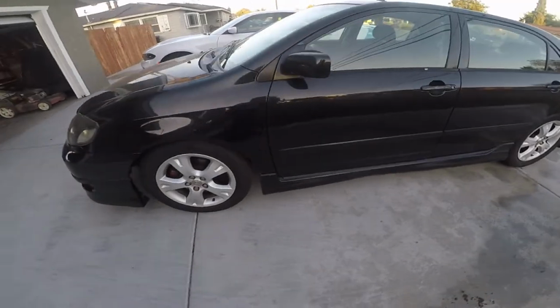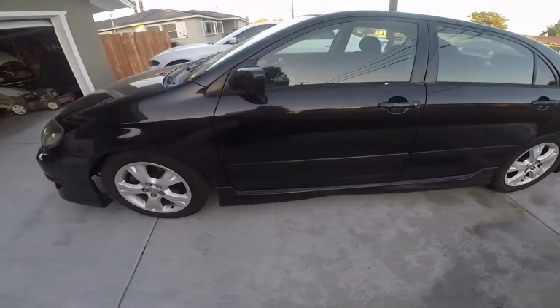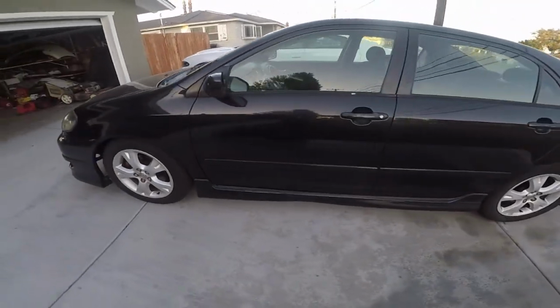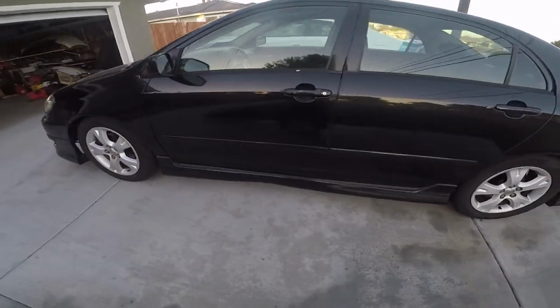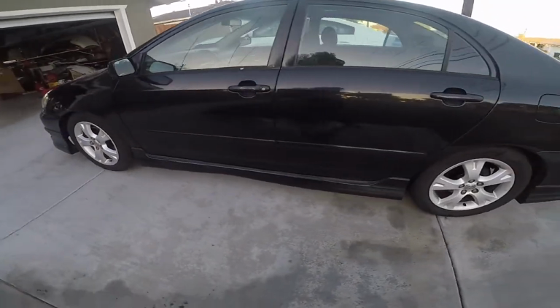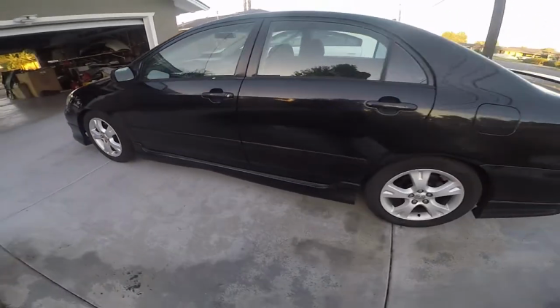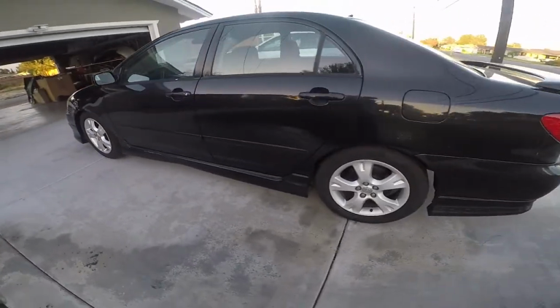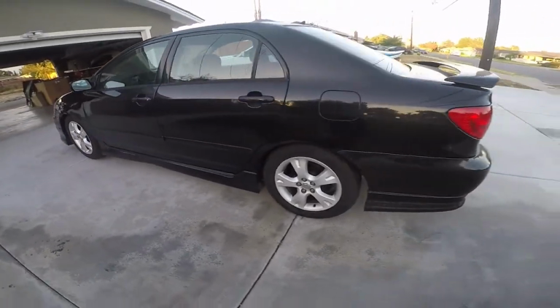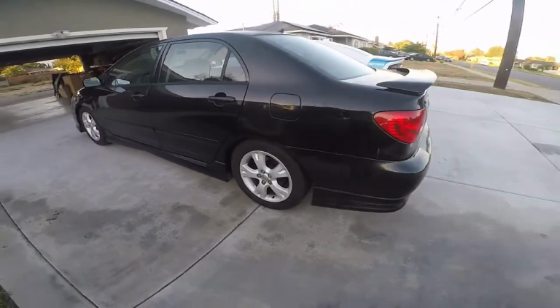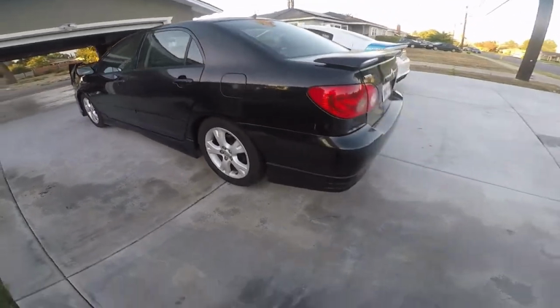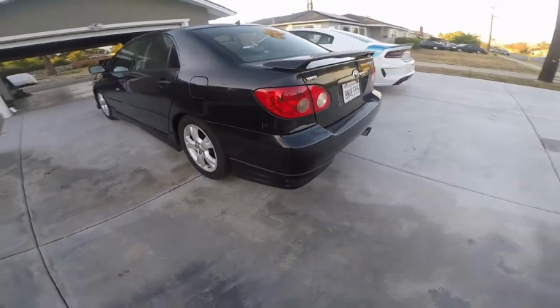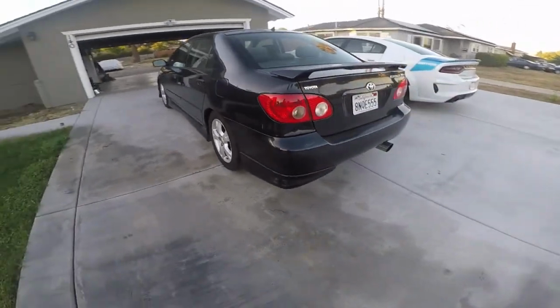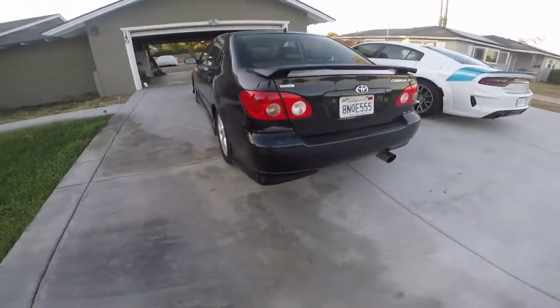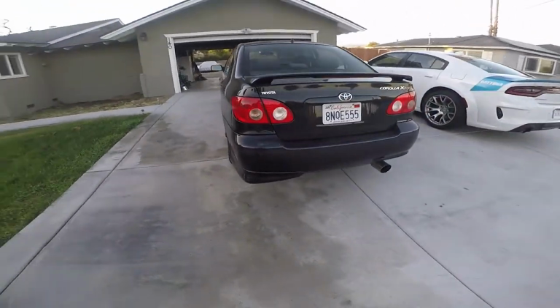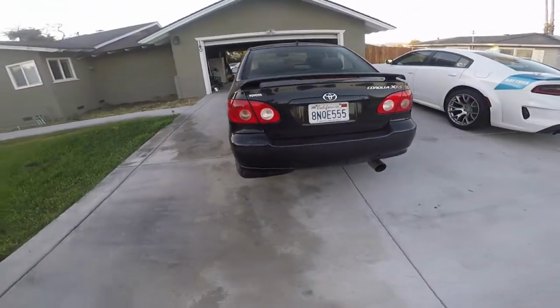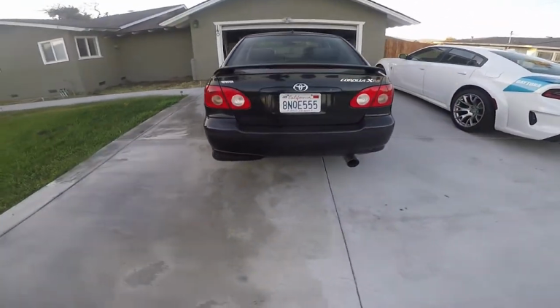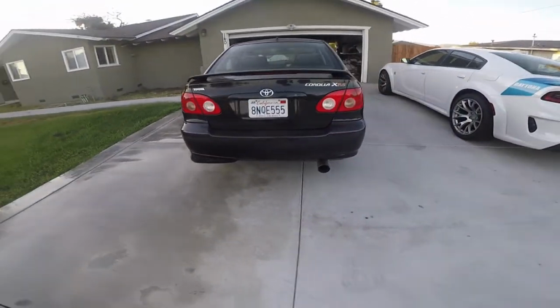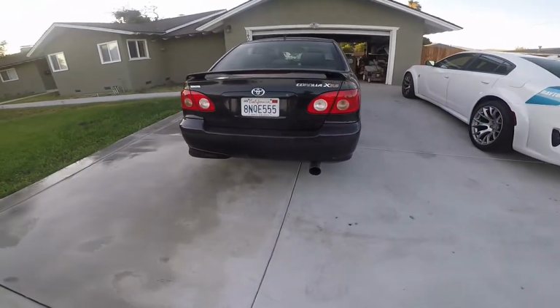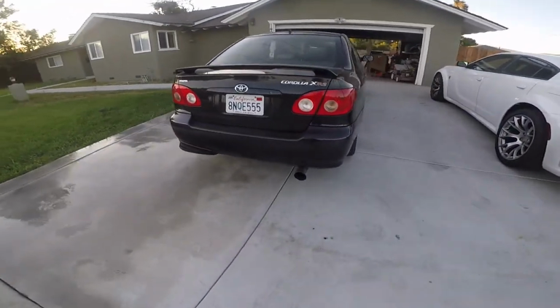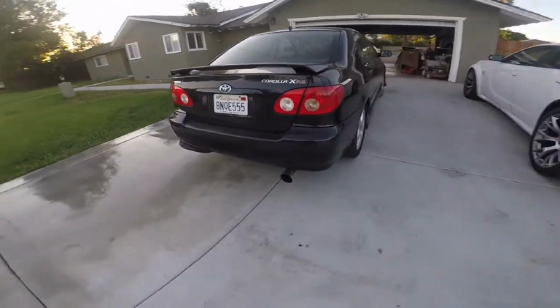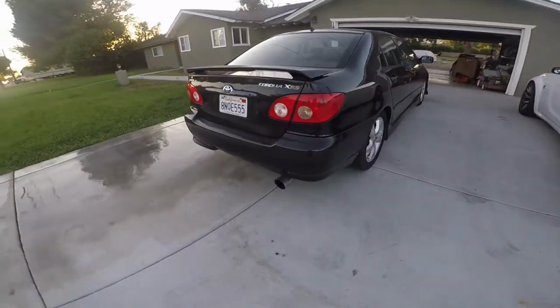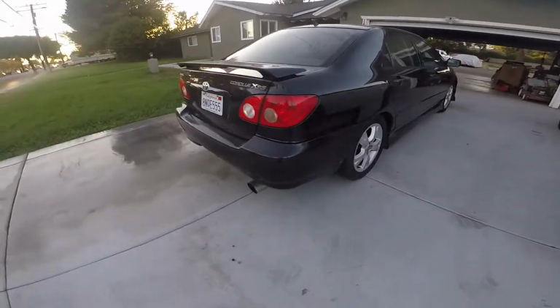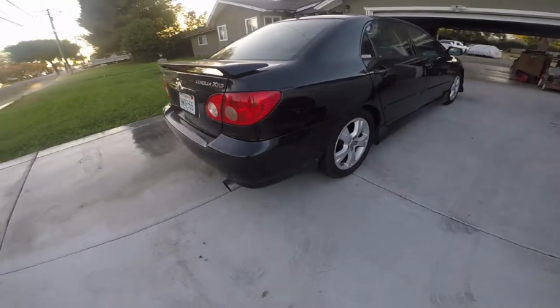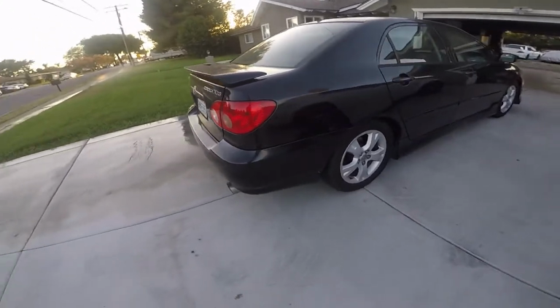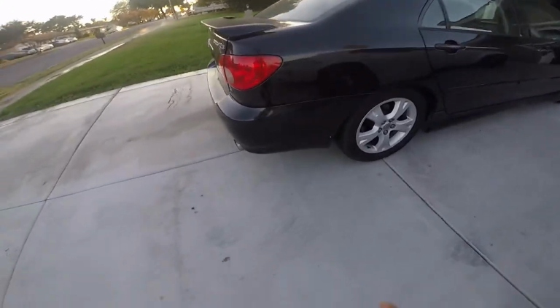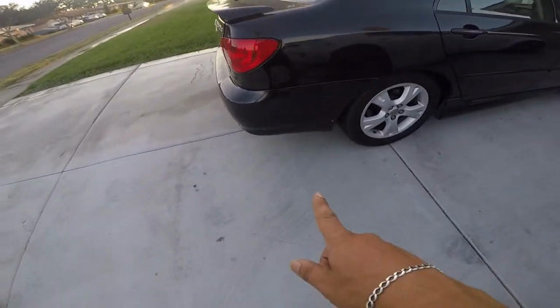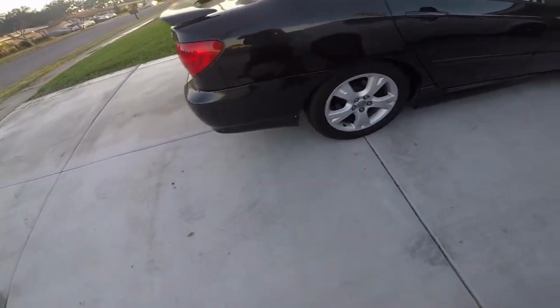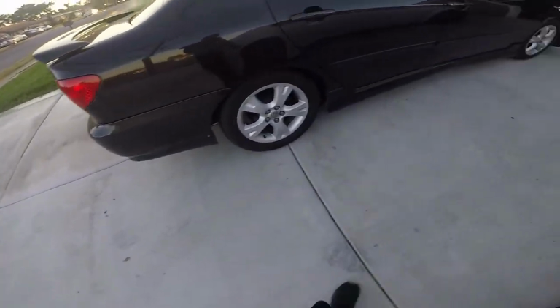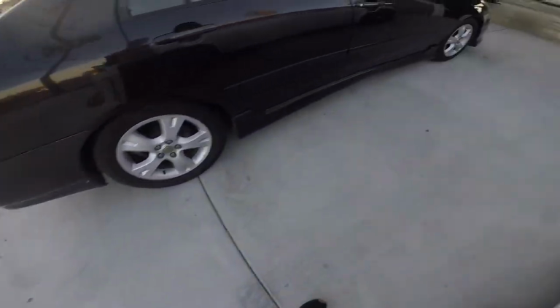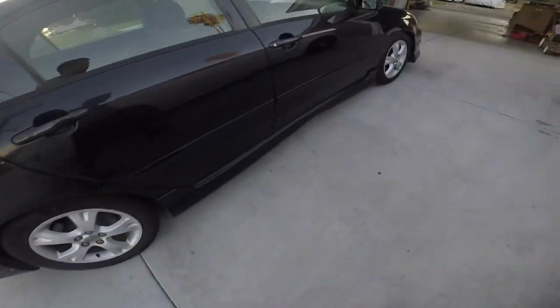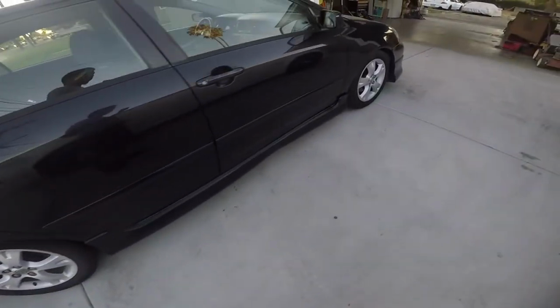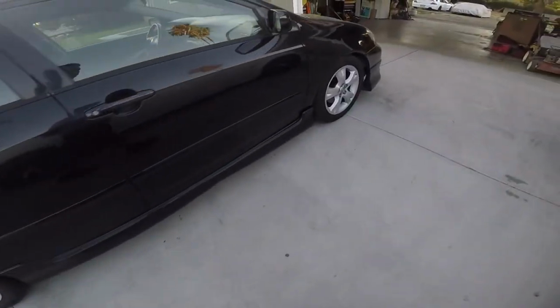I ended up buying a Corolla XRS. Little things it has — I'm missing a spat, I'll get that later.